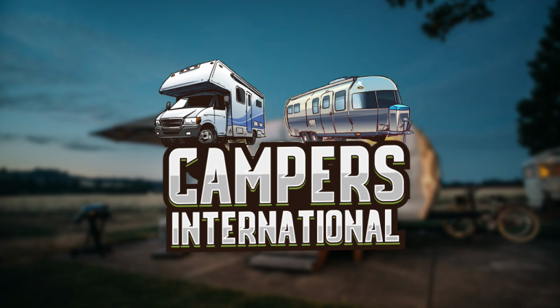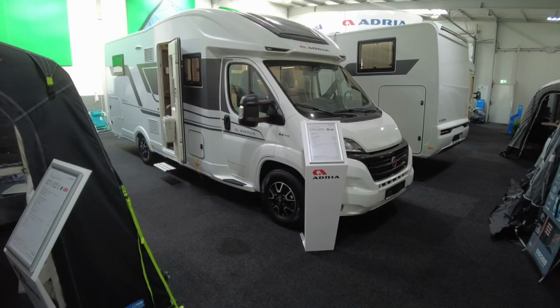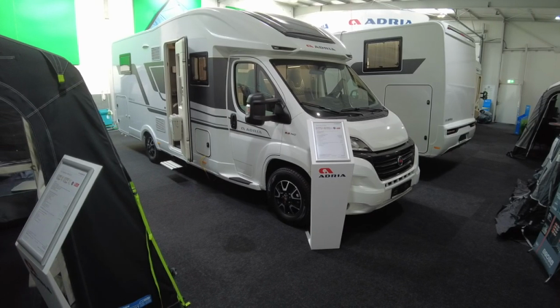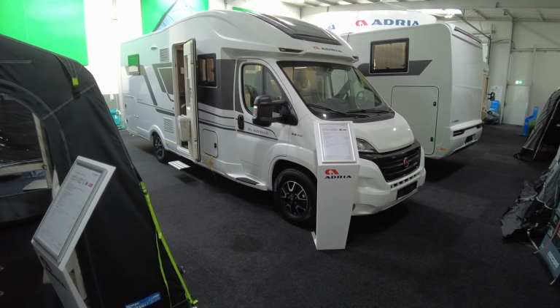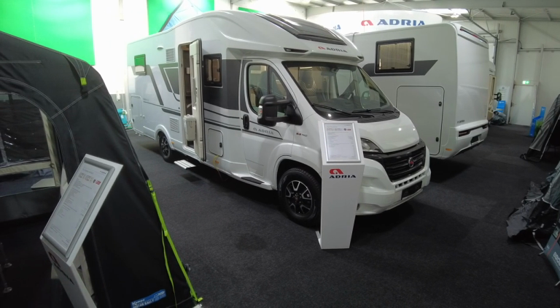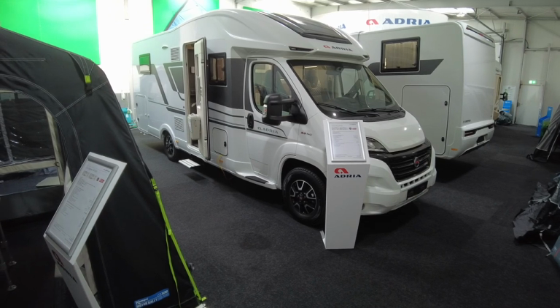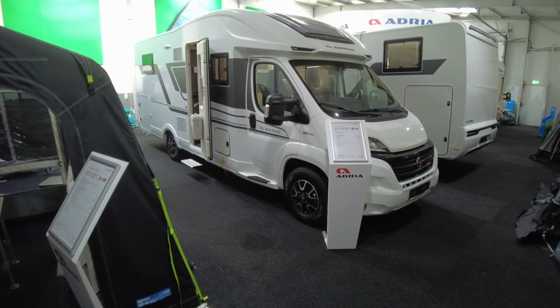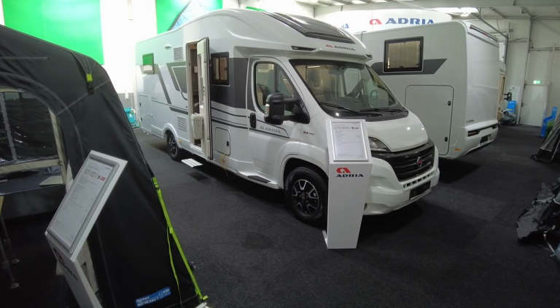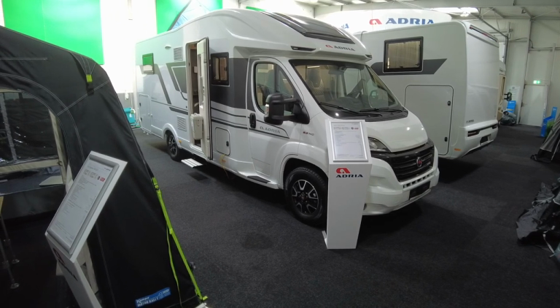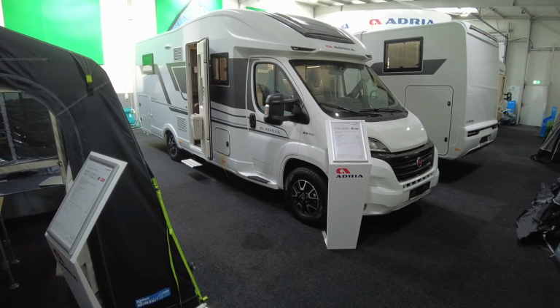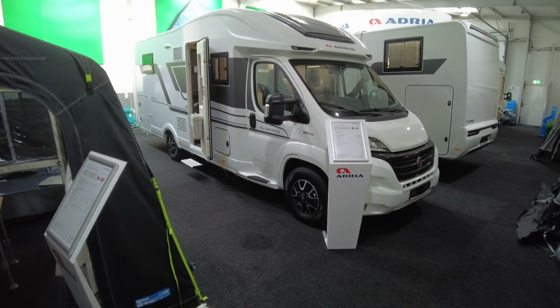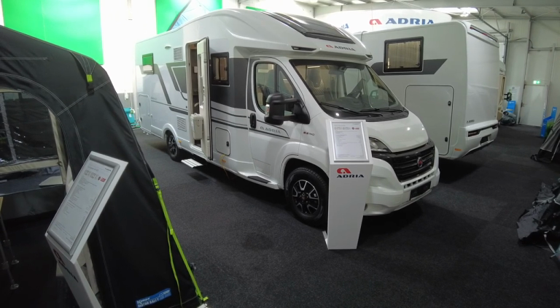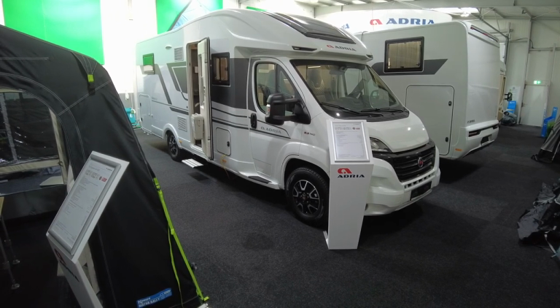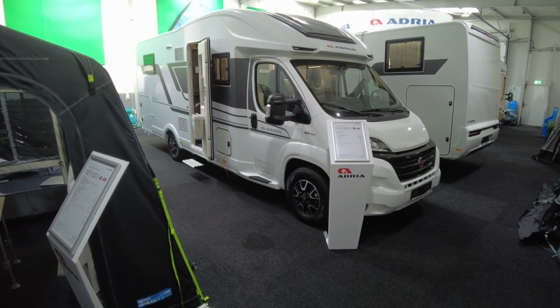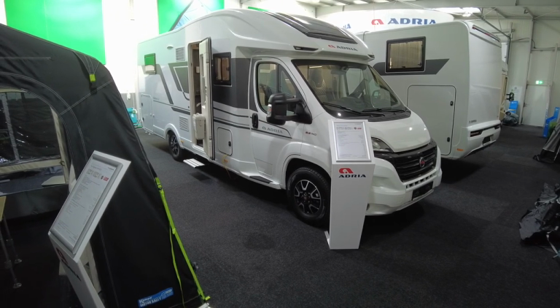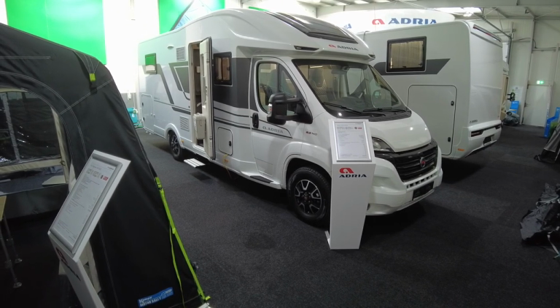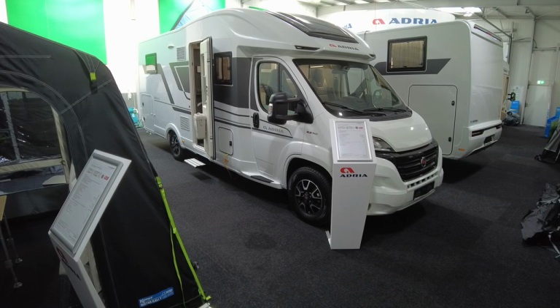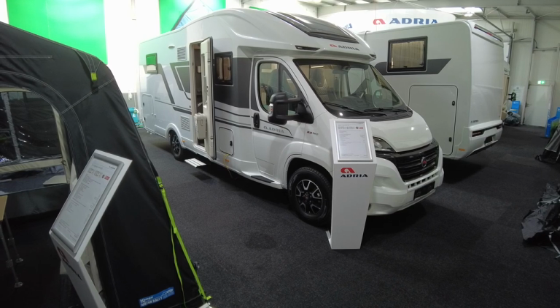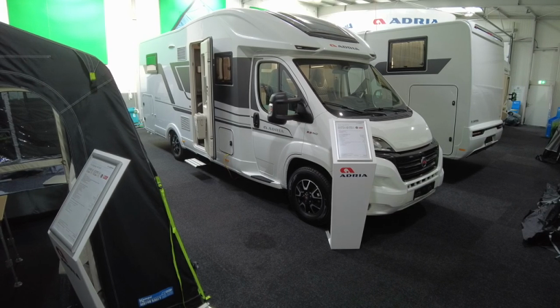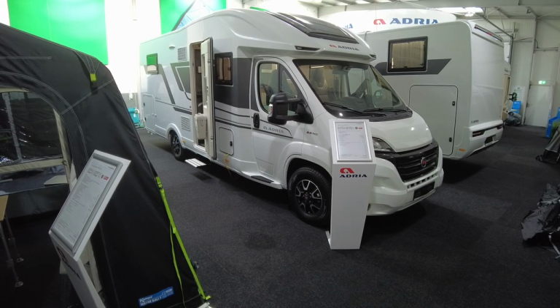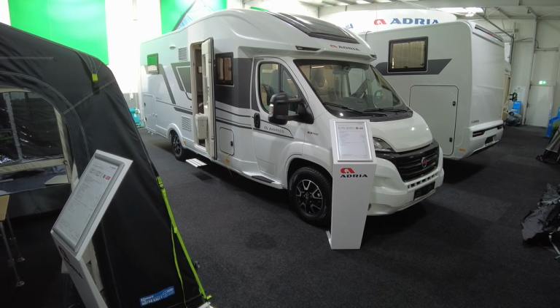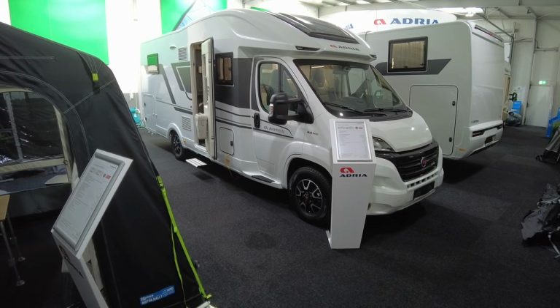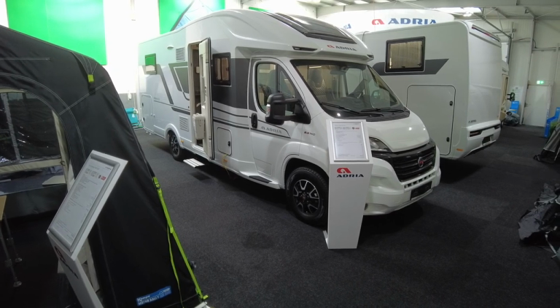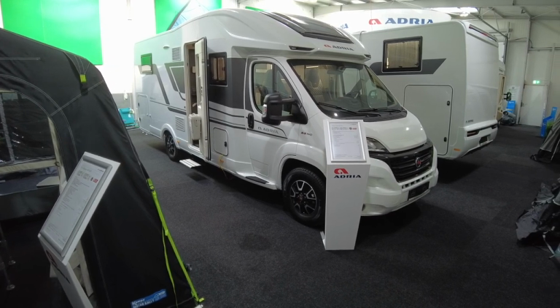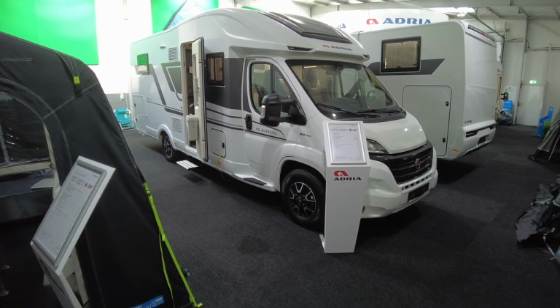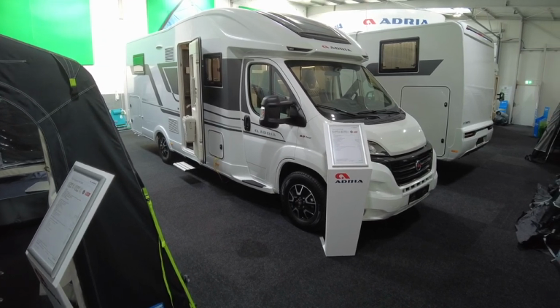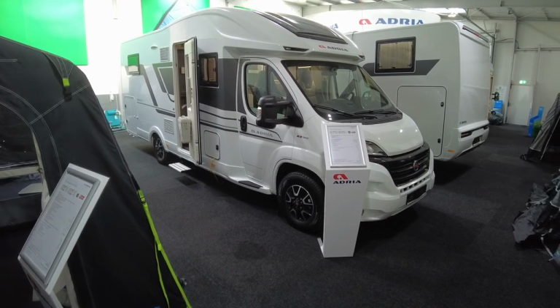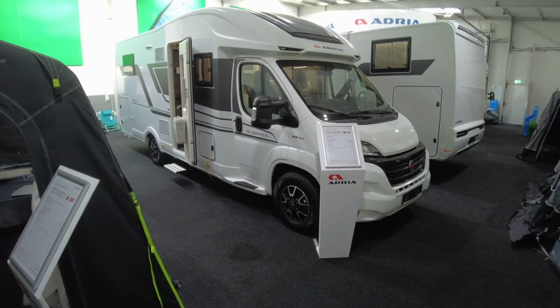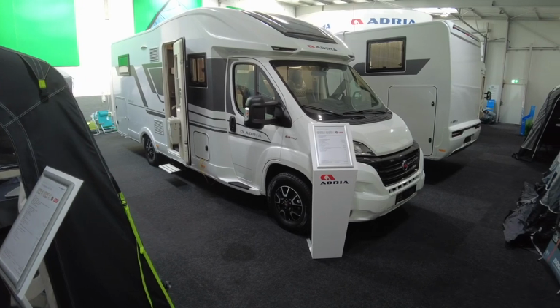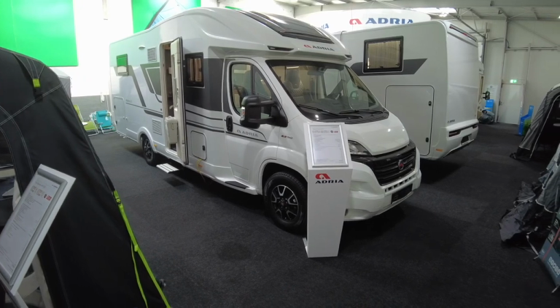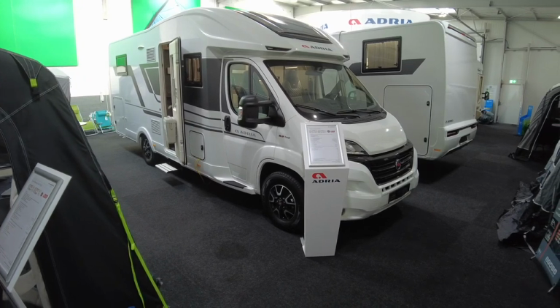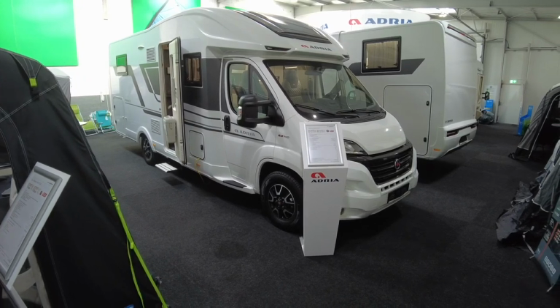Hello camper friends and fans! Today I'm at Bergische Reisemobile in Burscheid, close to Cologne, and I'm presenting you the Adria Matrix Plus 670 DC.